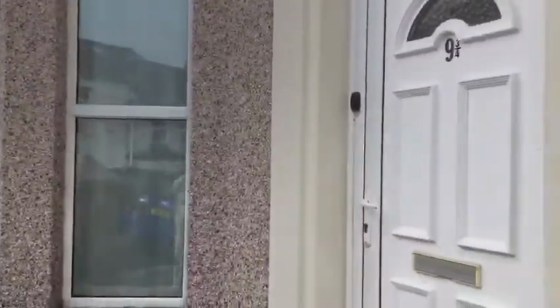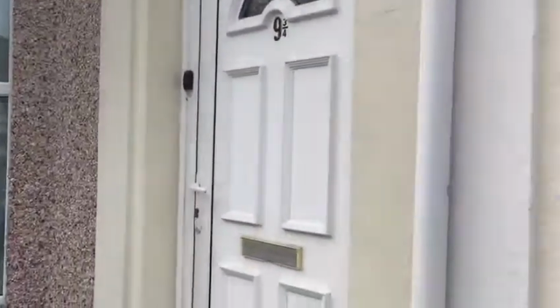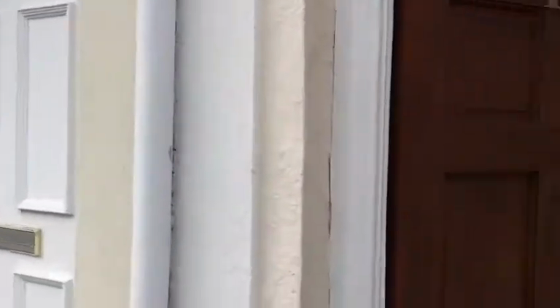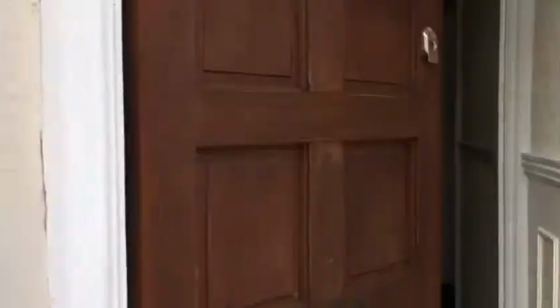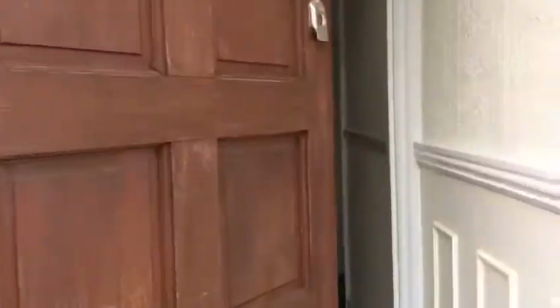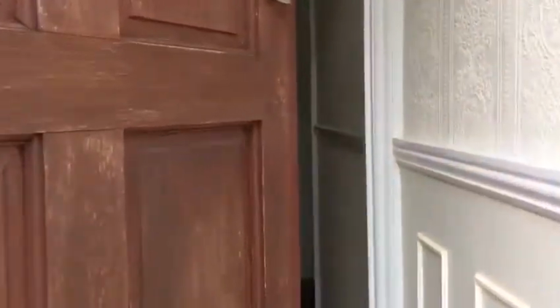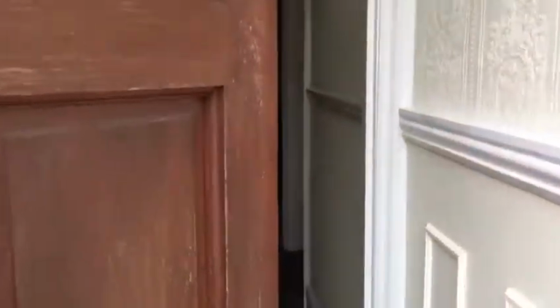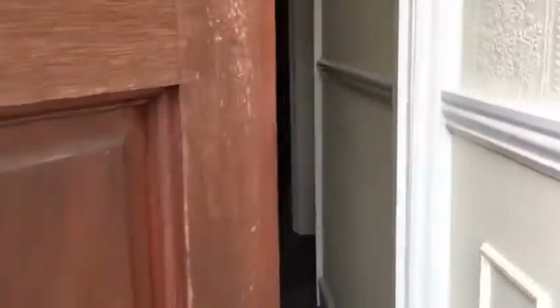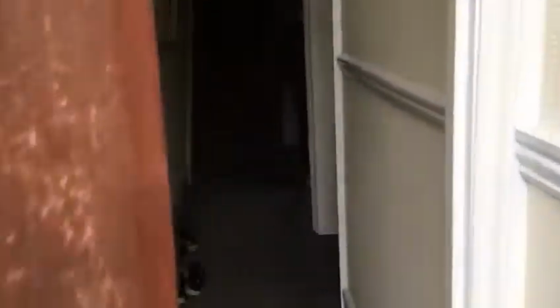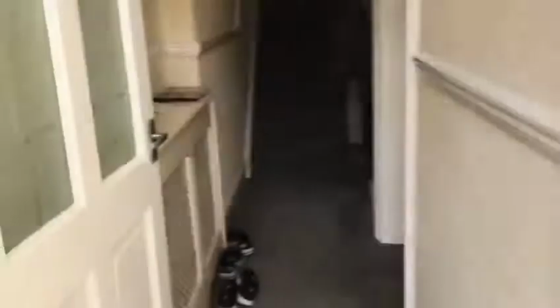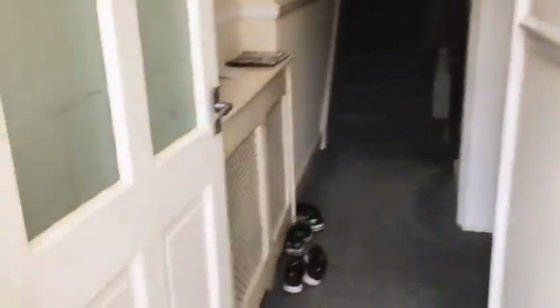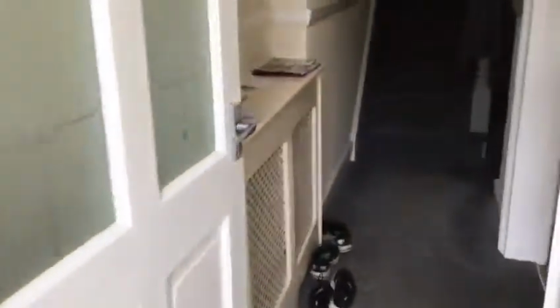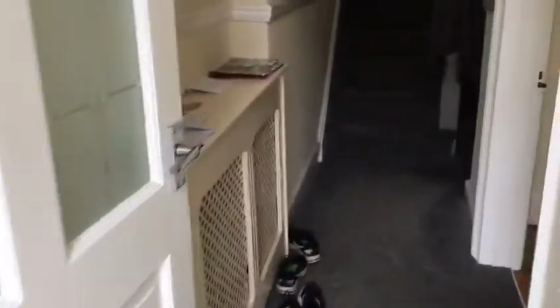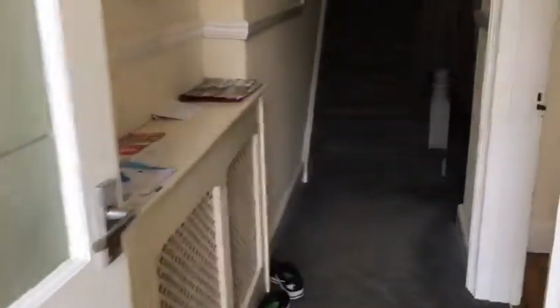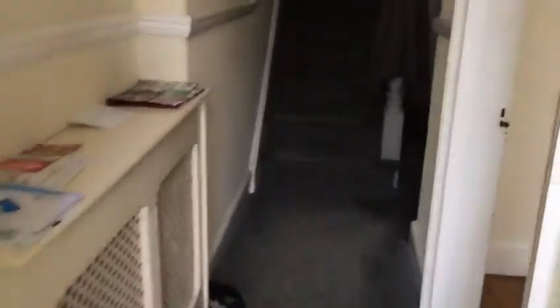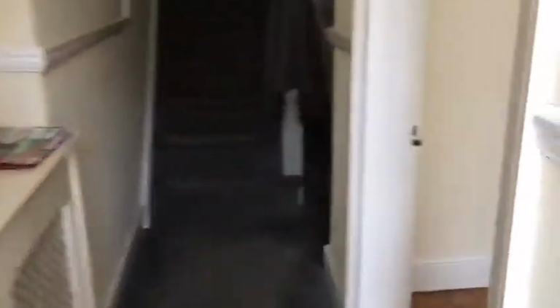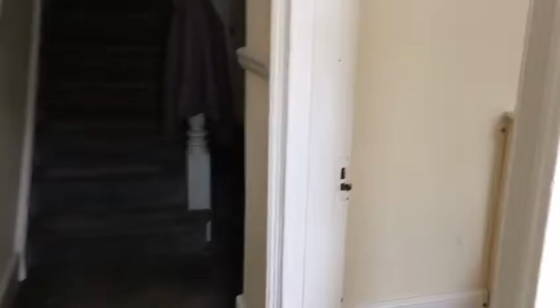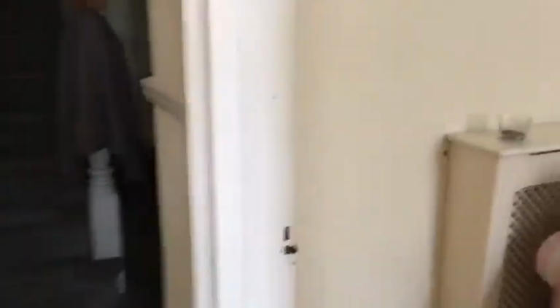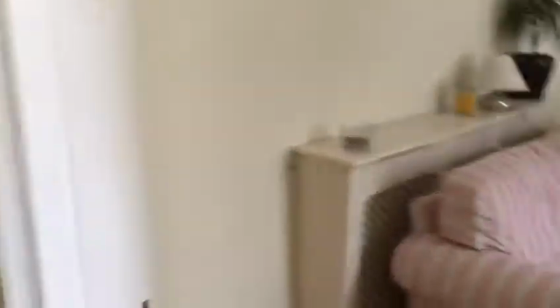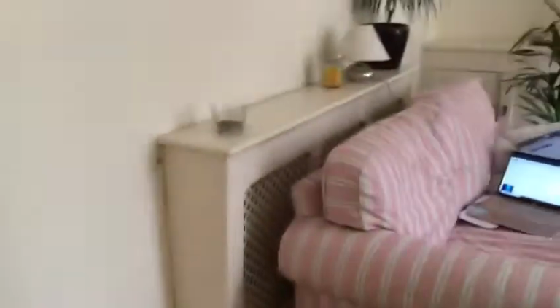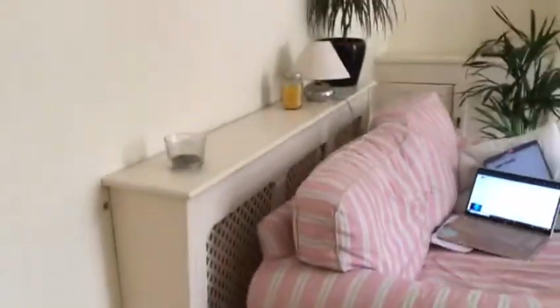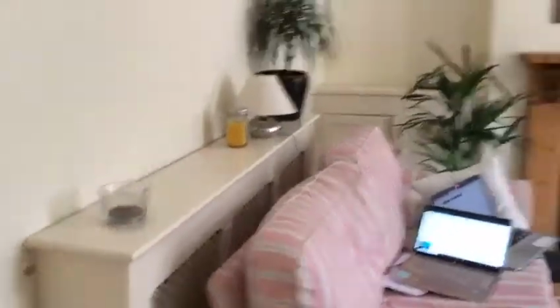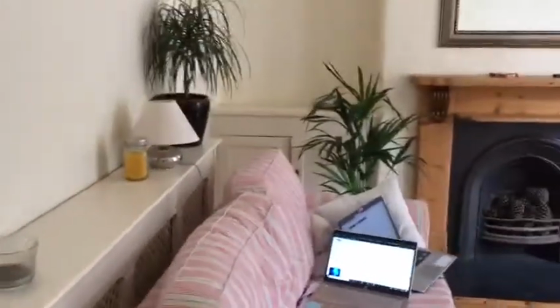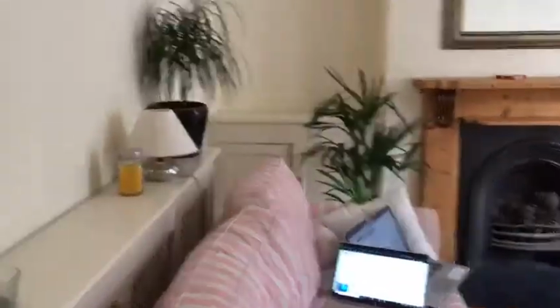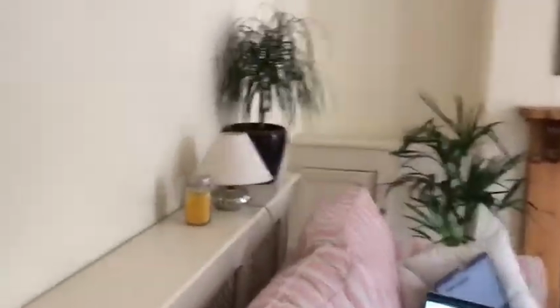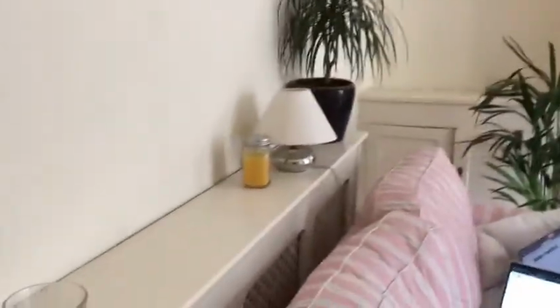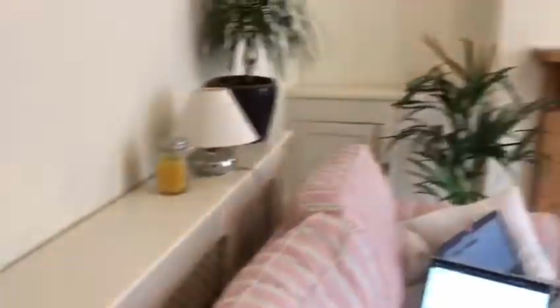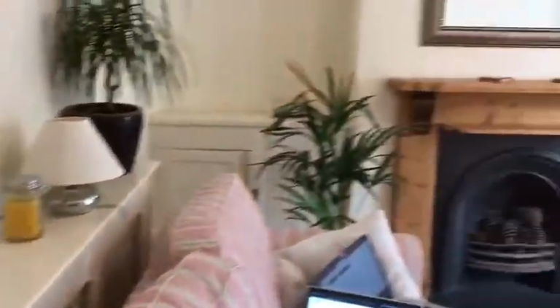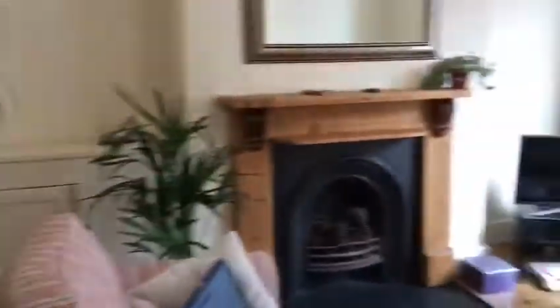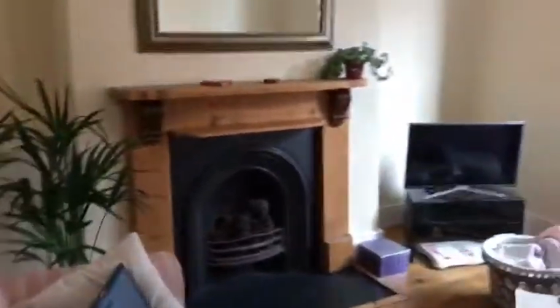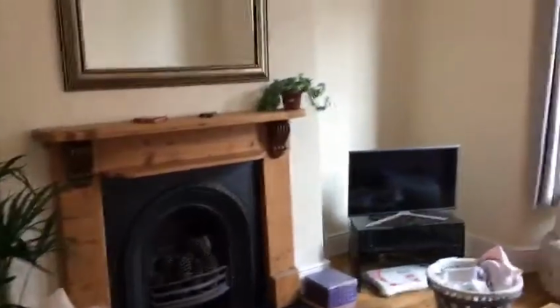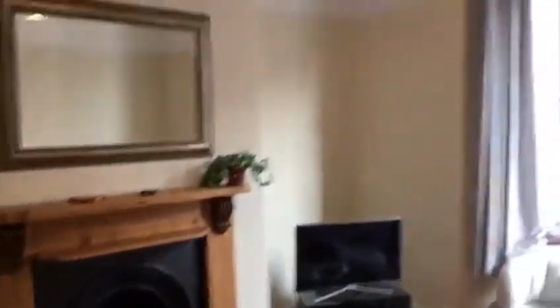When we first come in, you've got the living room on the right hand side, which is a very lovely cosy living room with a wooden floor.